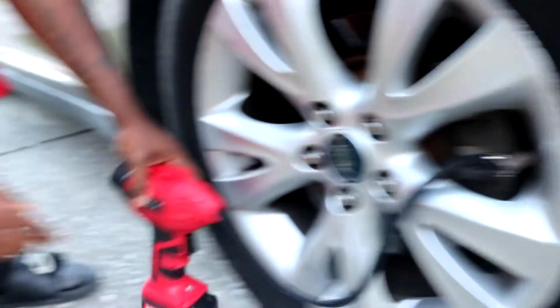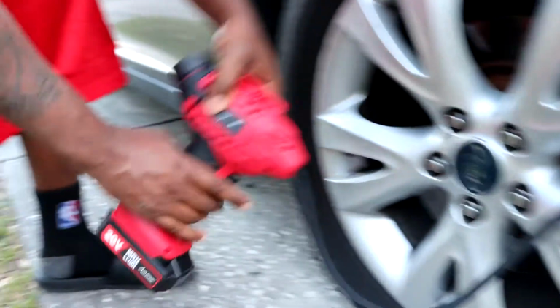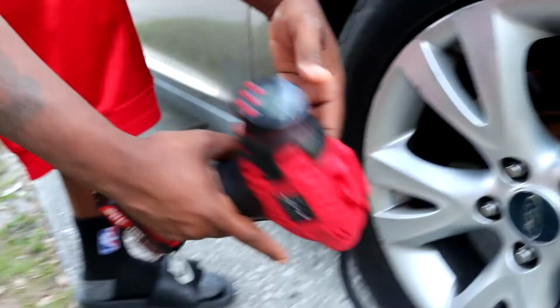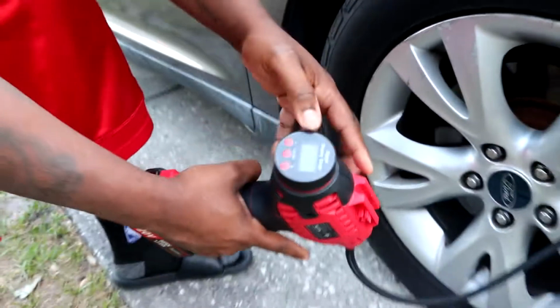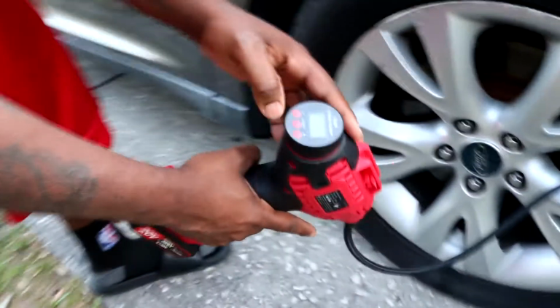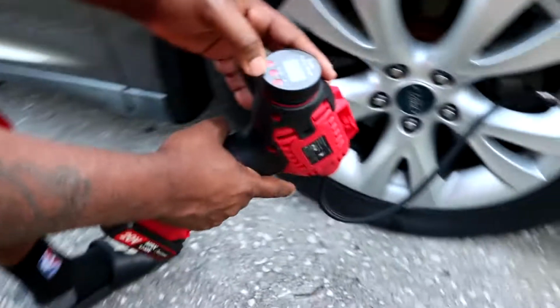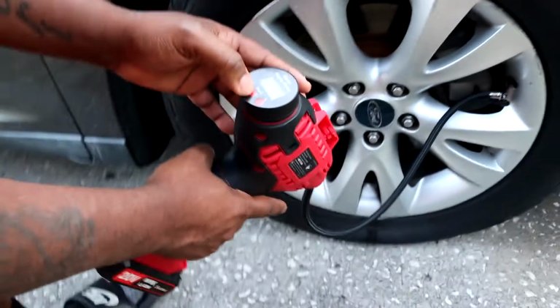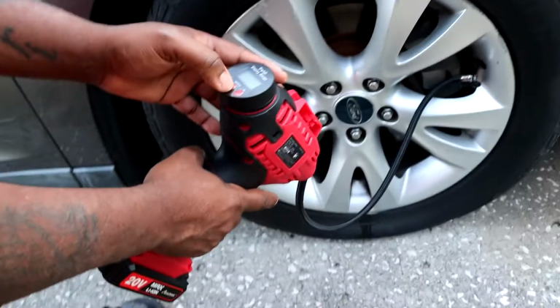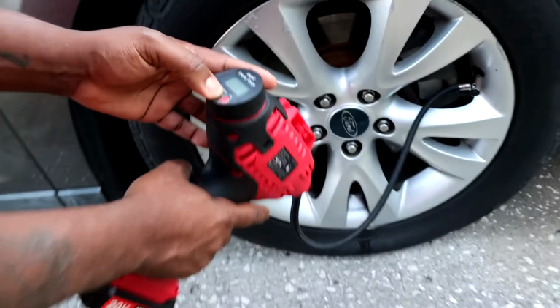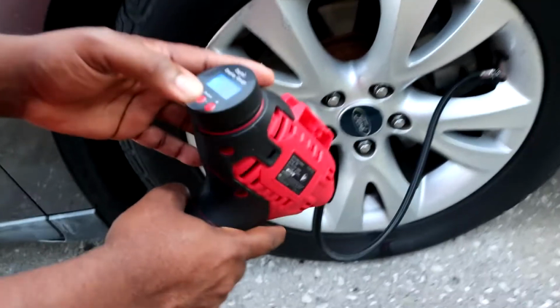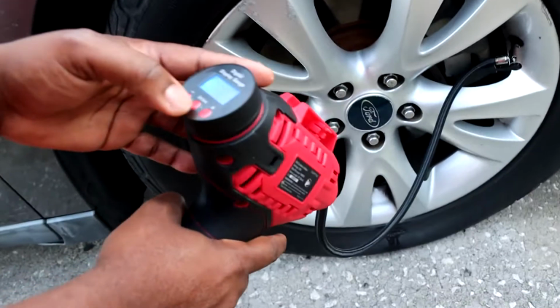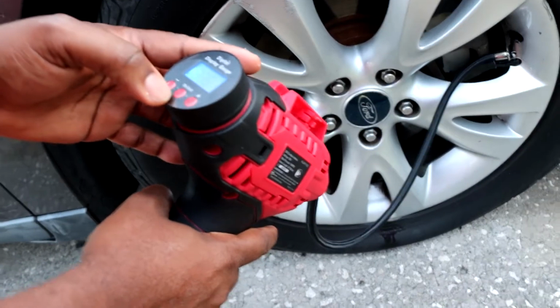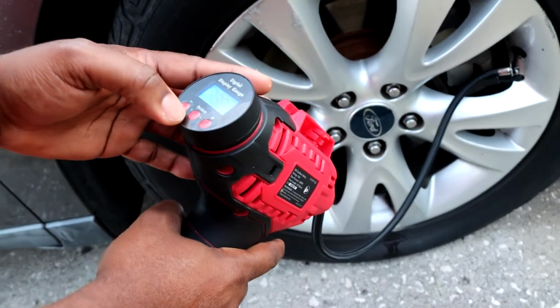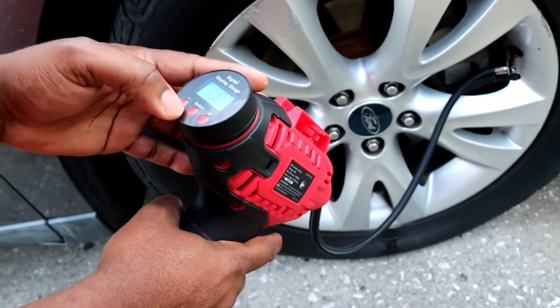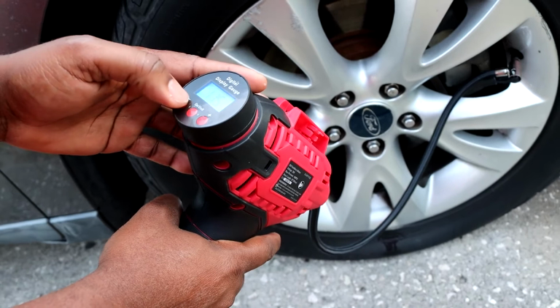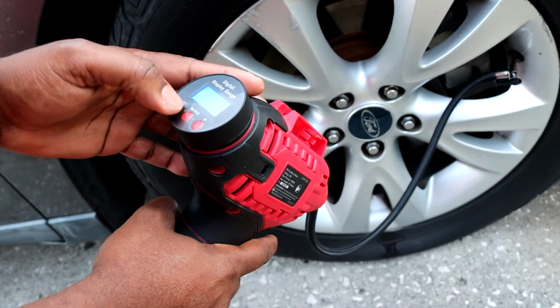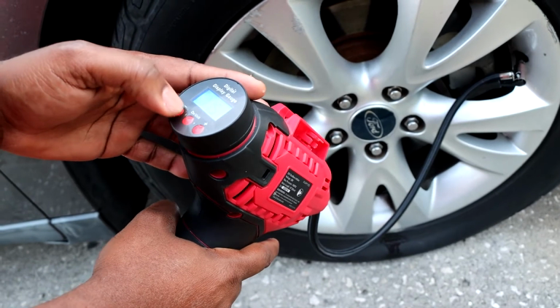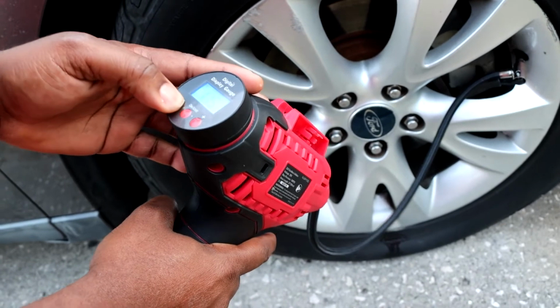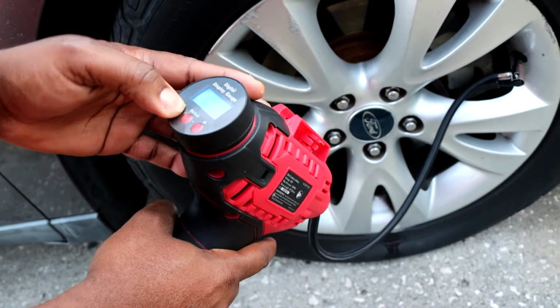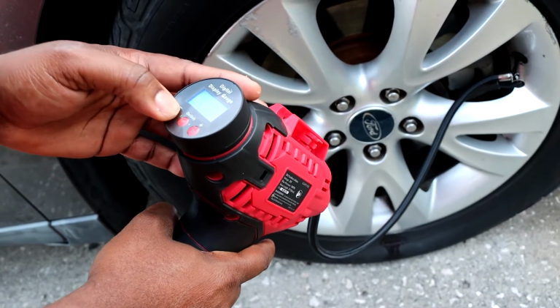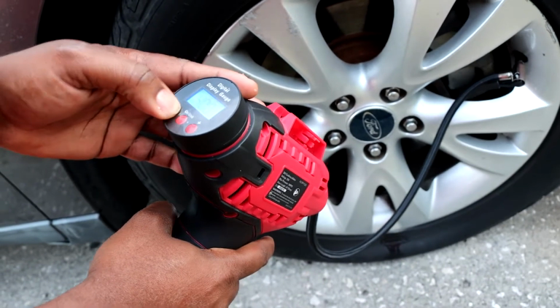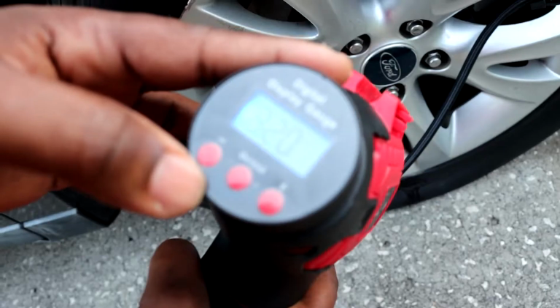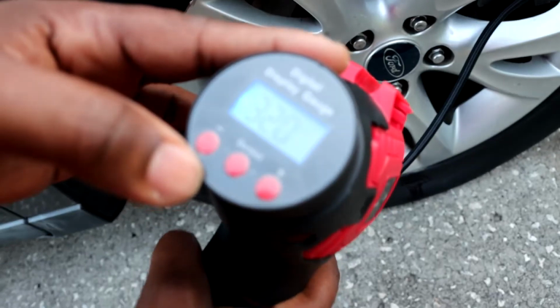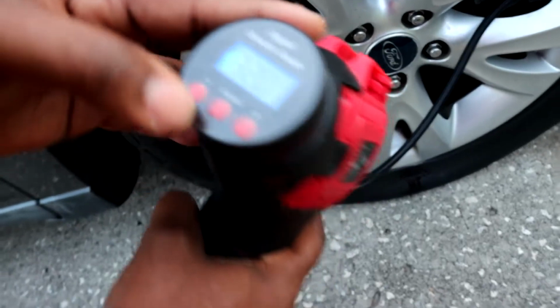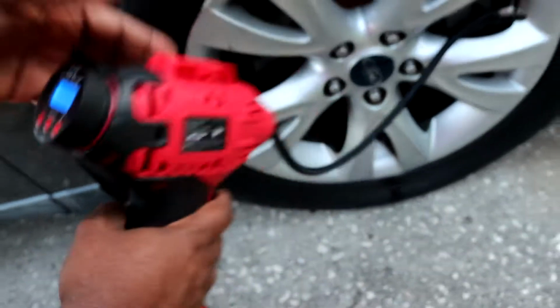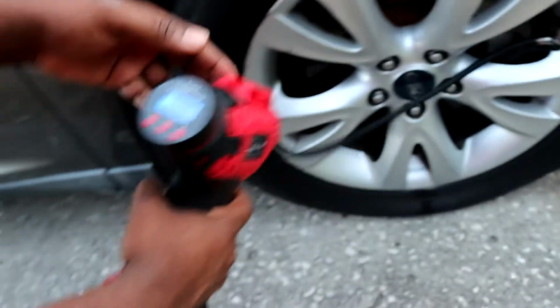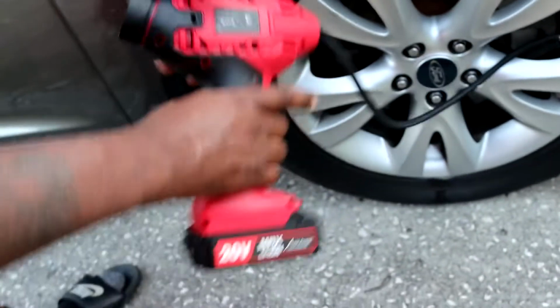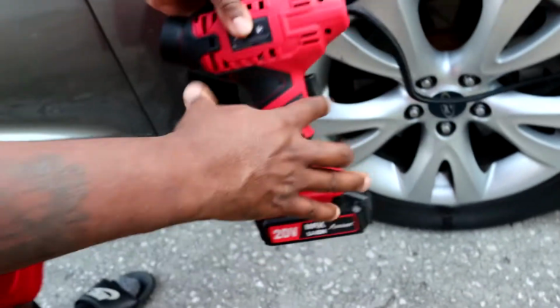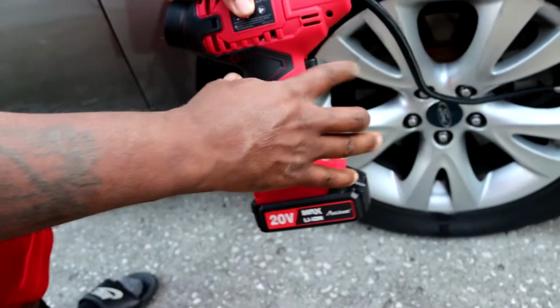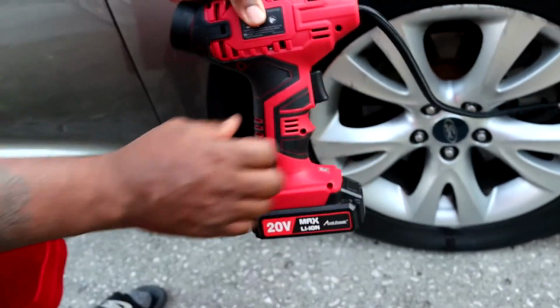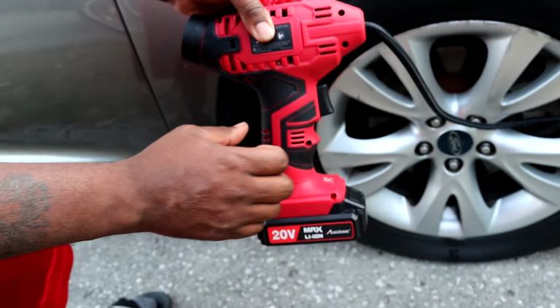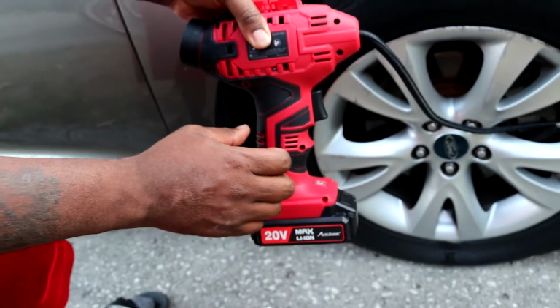Then he sets it to 32 PSI. 32 PSI — there you go. You set it and forget it.